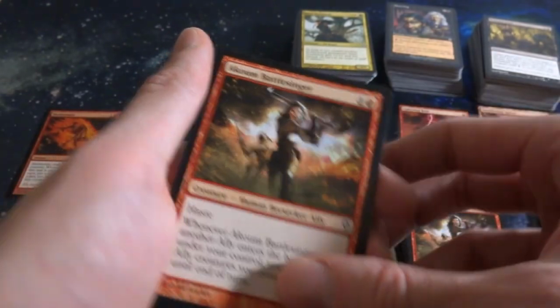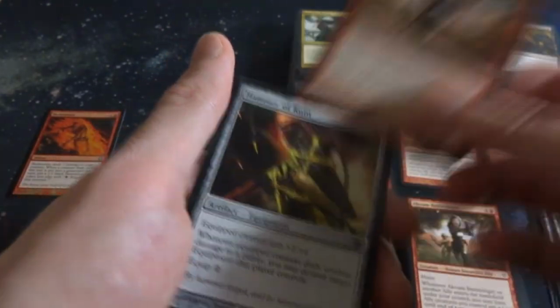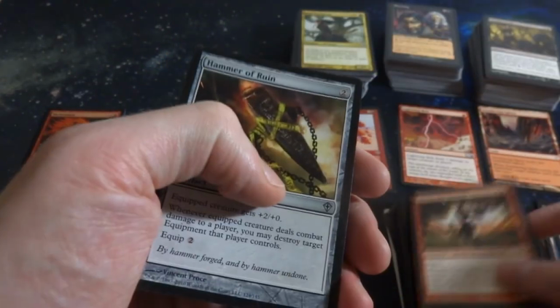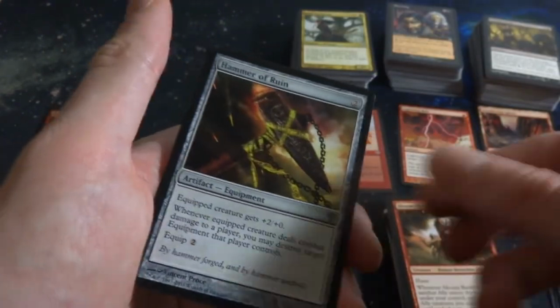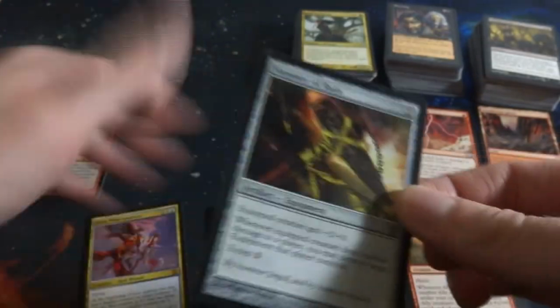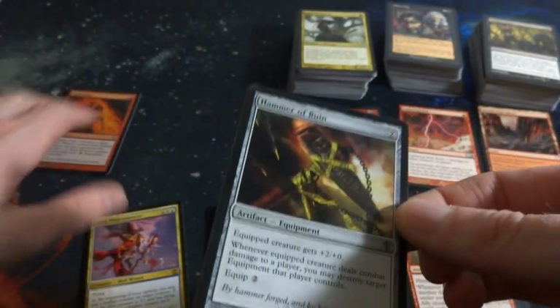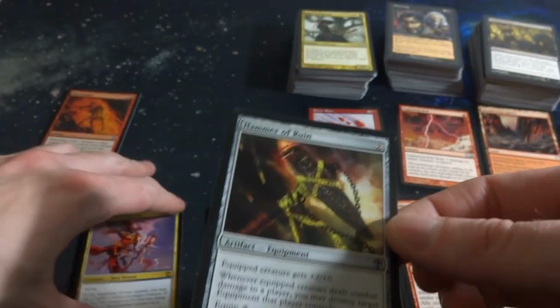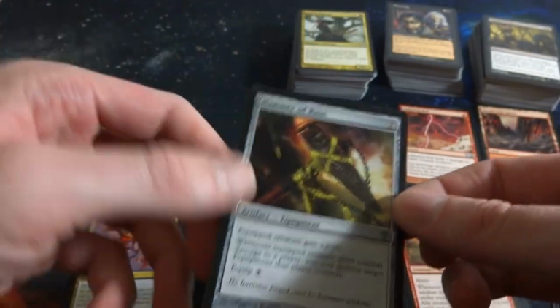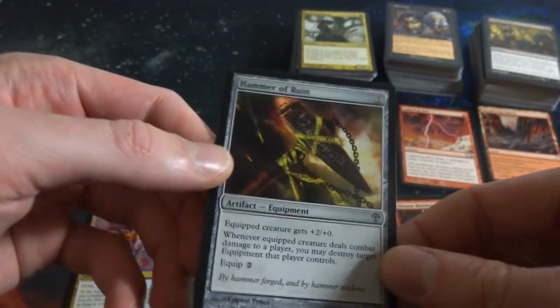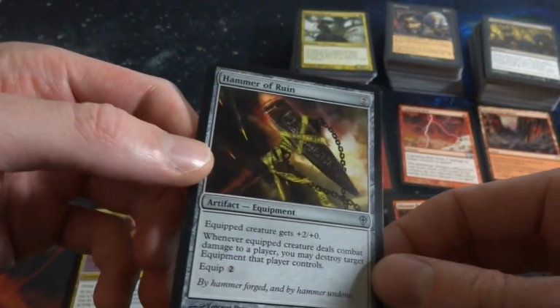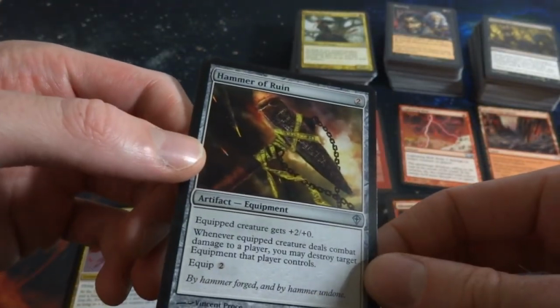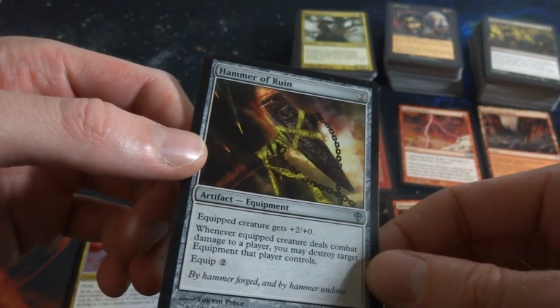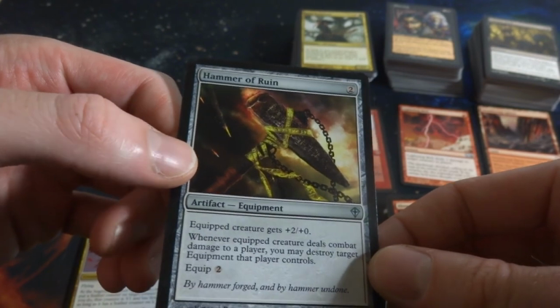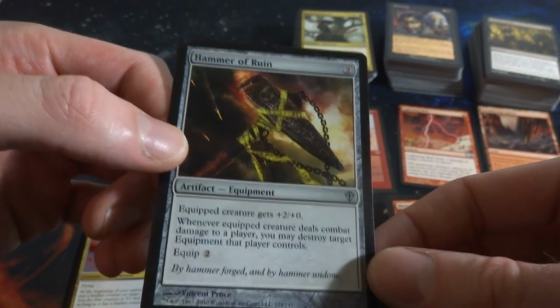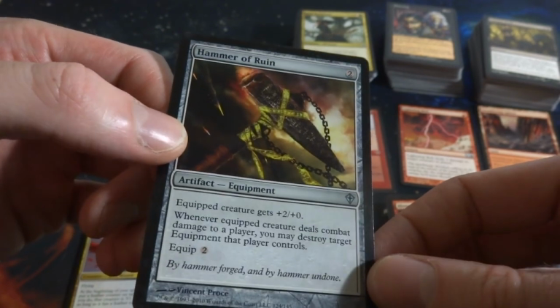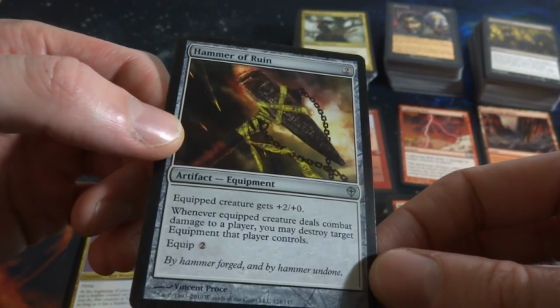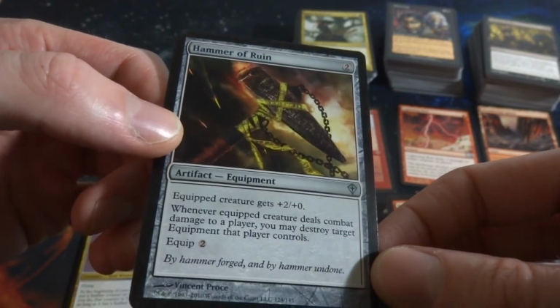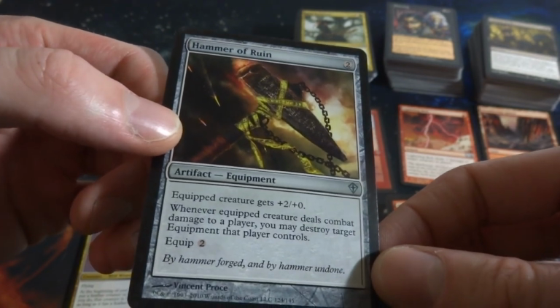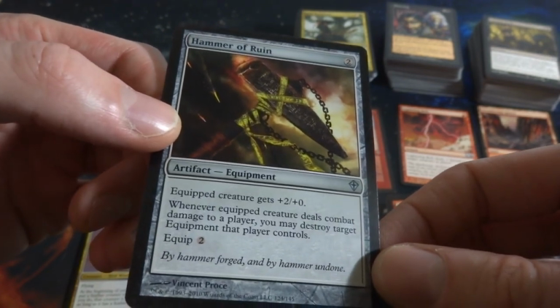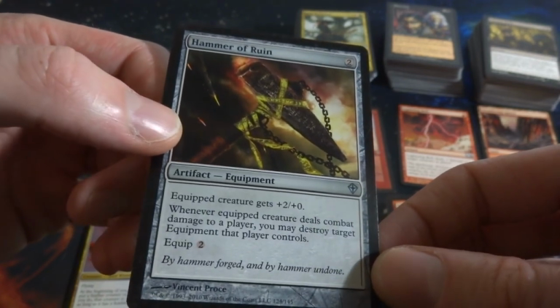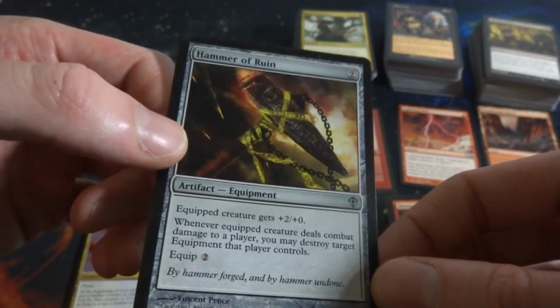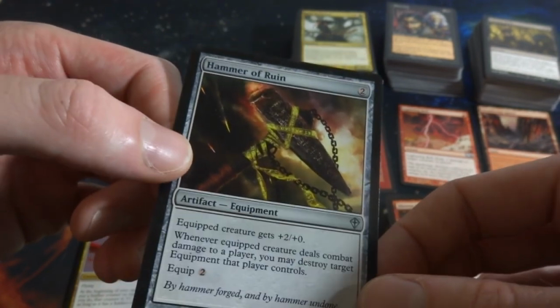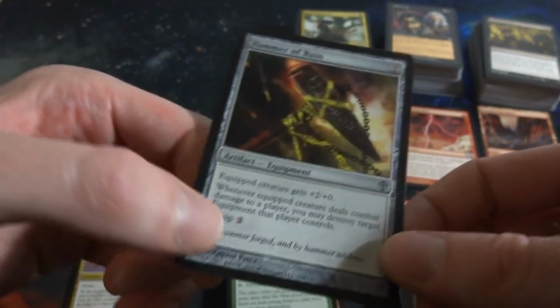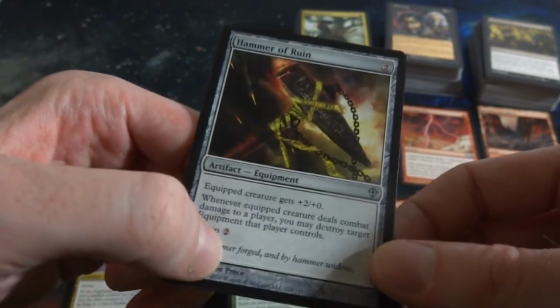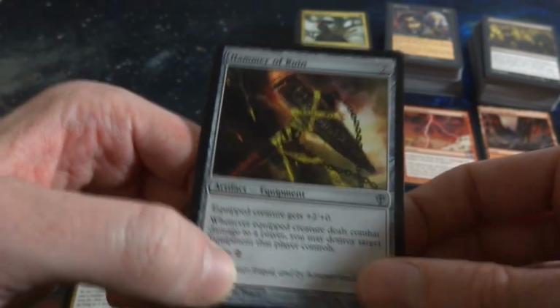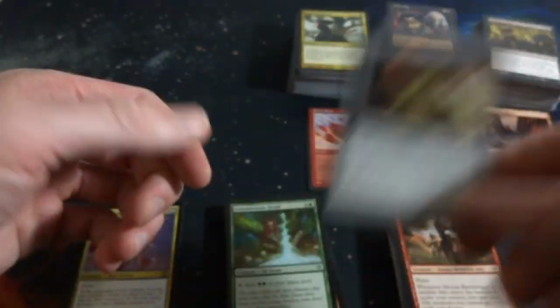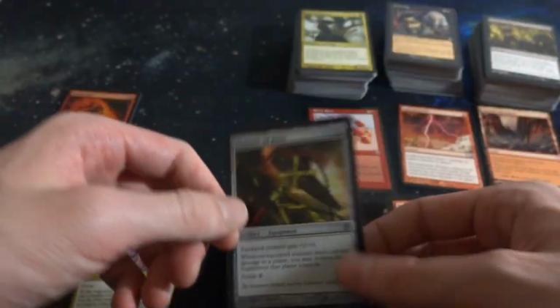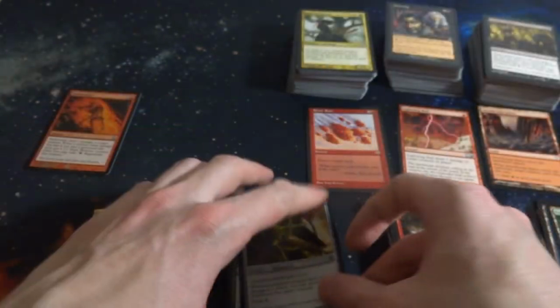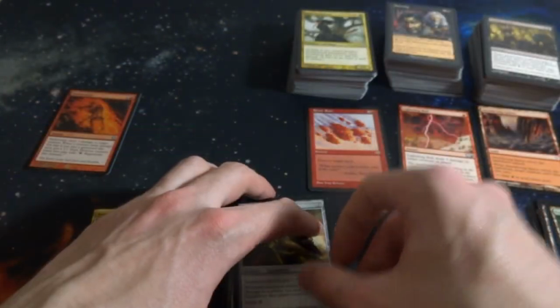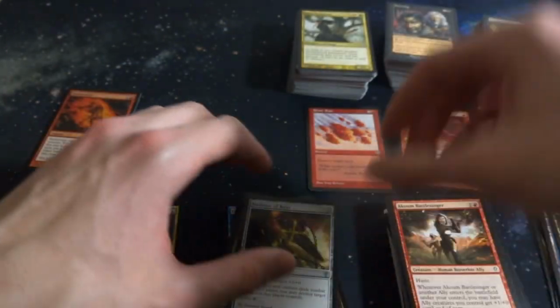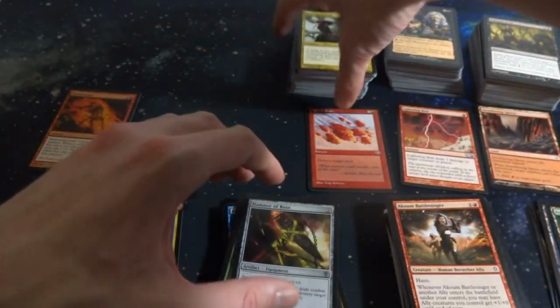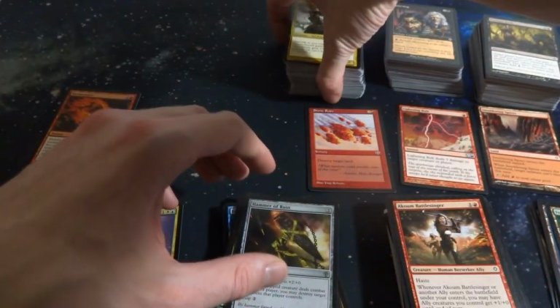Another Akrum Battlesinger. Hammer of Ruin - two mana. Equipped creature gets plus-2 plus-0. Whenever equipped creature deals combat damage to a player, you may destroy target equipment that player controls. It's a 2-2, equipped for two. That can help remove some threats on the board.